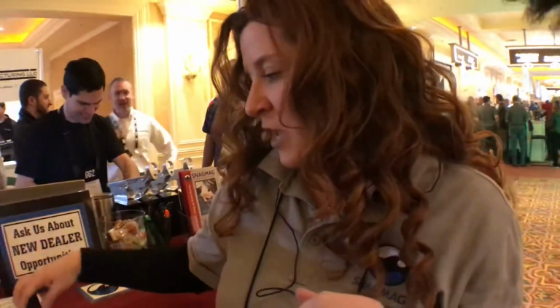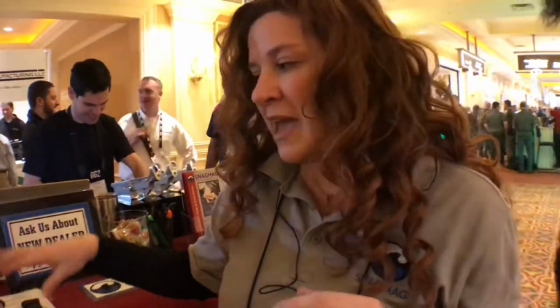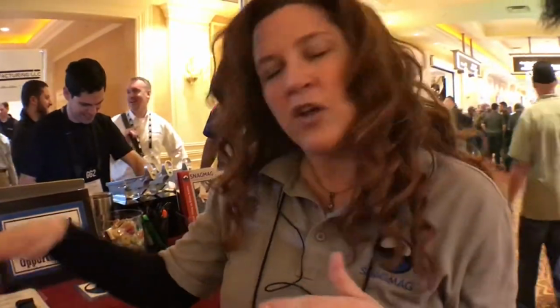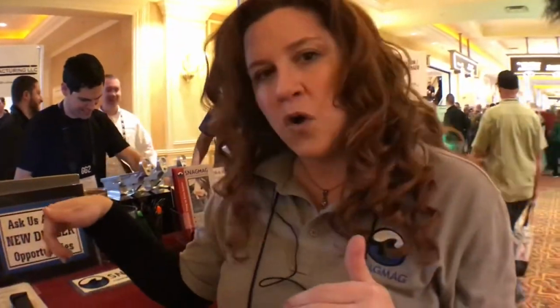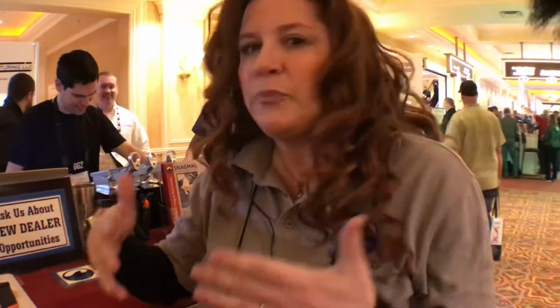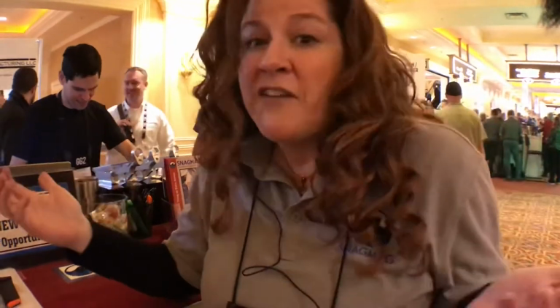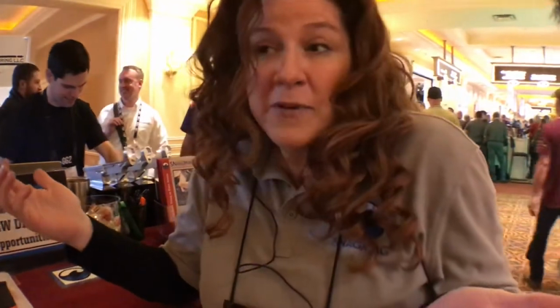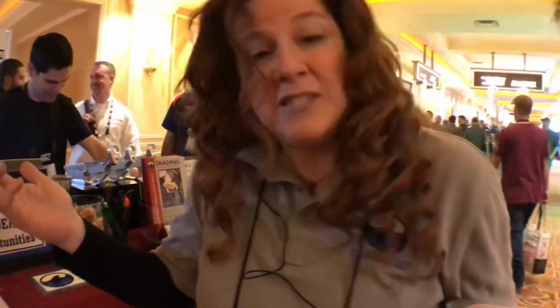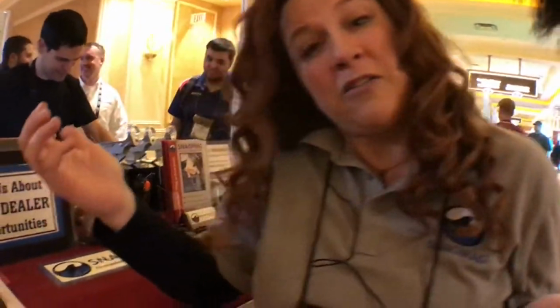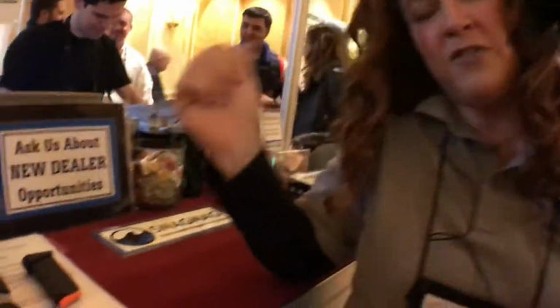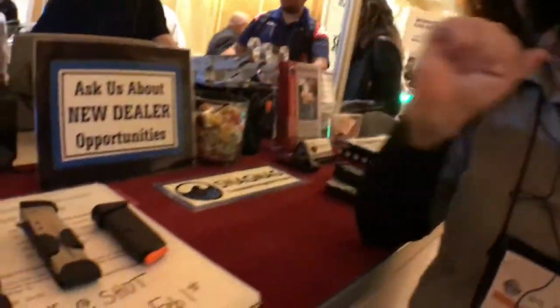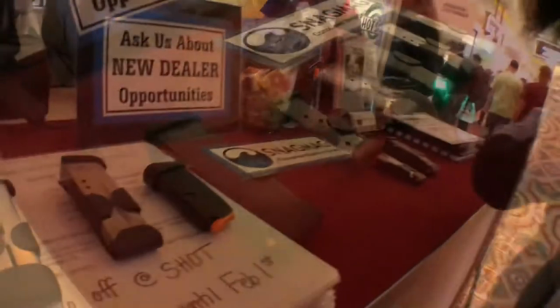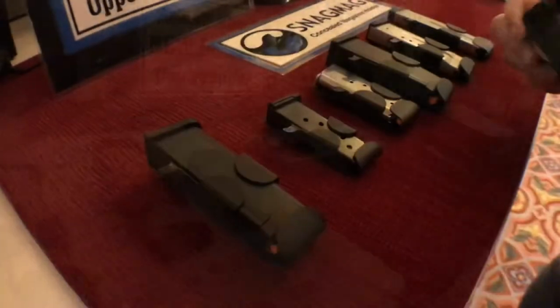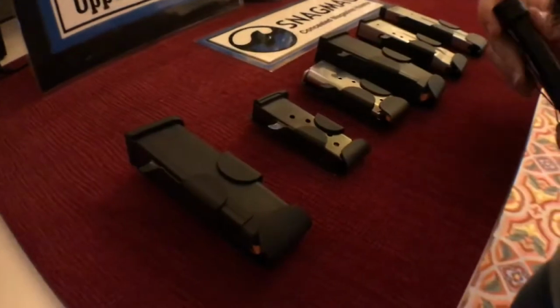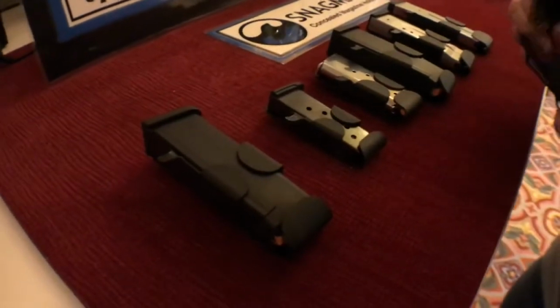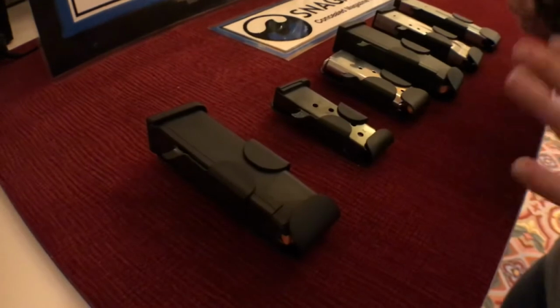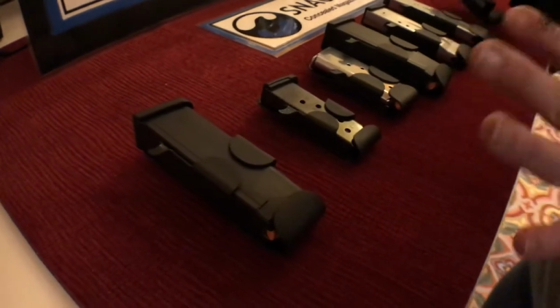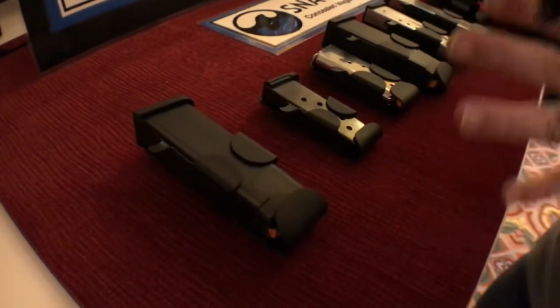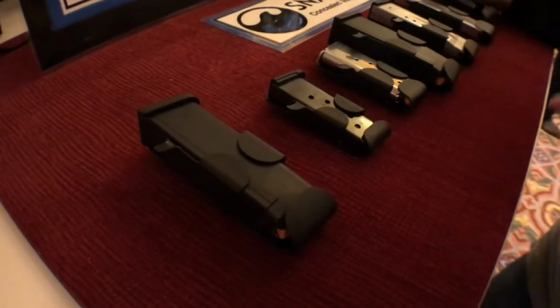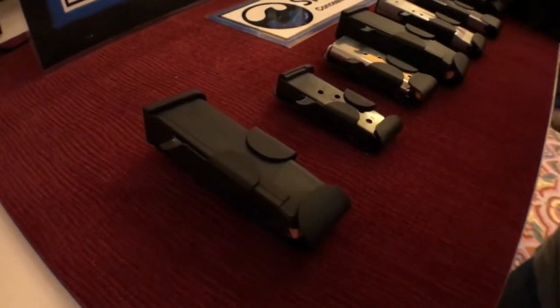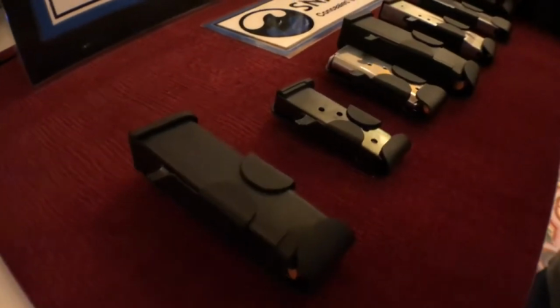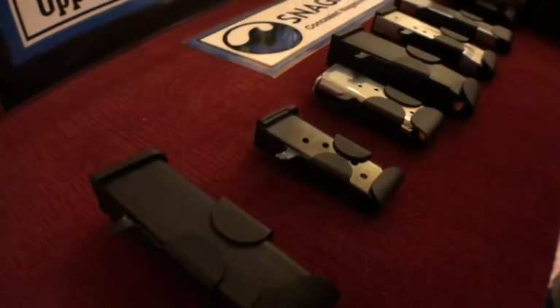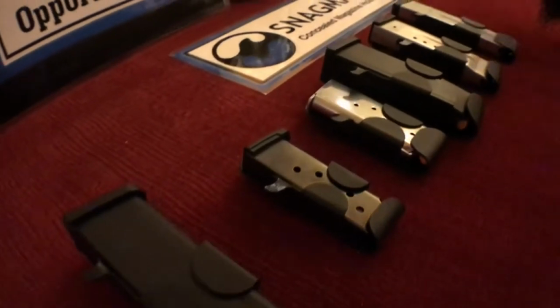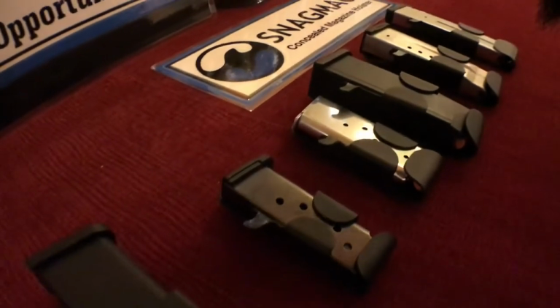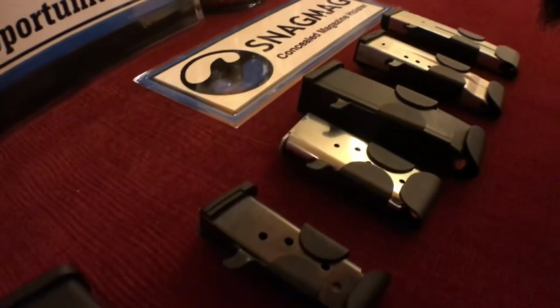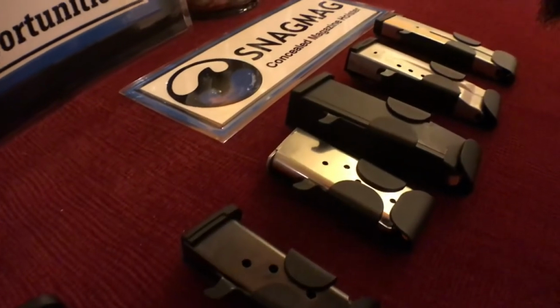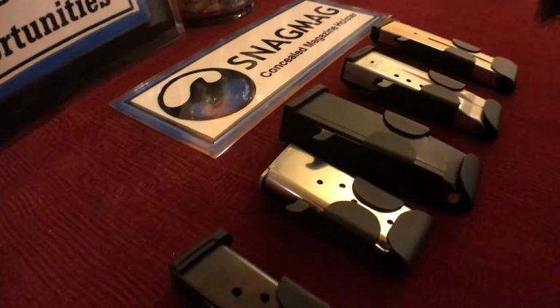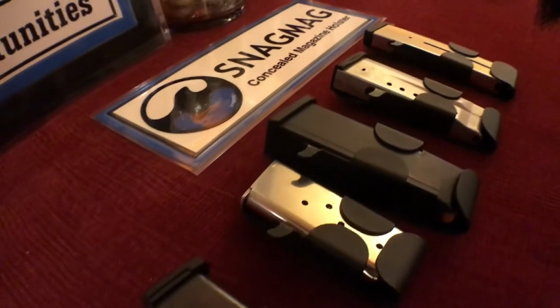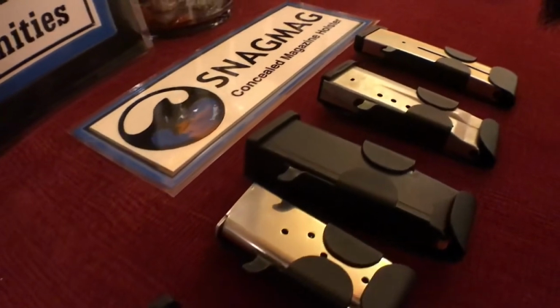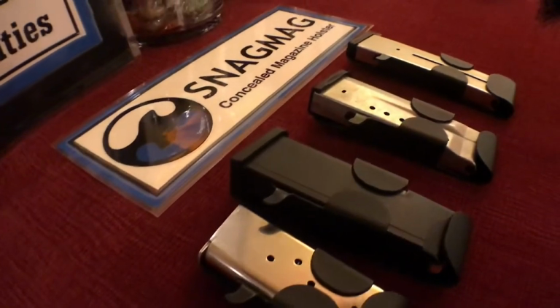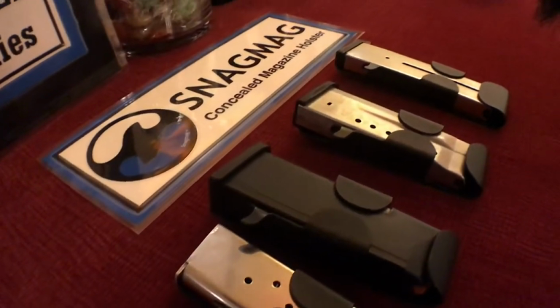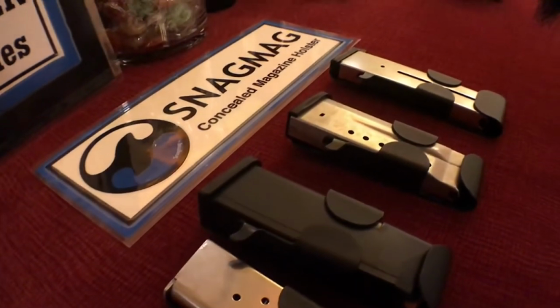We make models for pretty much every popular pistol model out there. We have about 55 different models that cover over 80 pistols. And we also do custom fits at no extra charge.